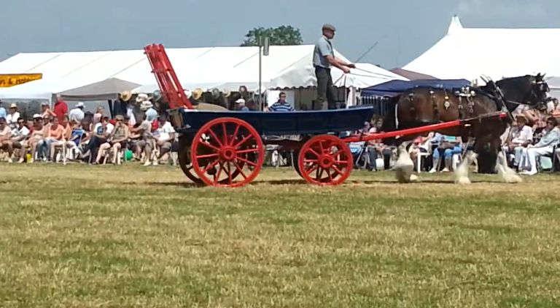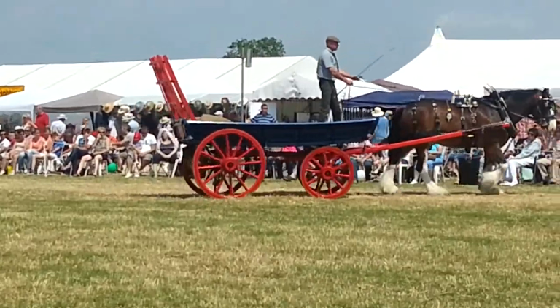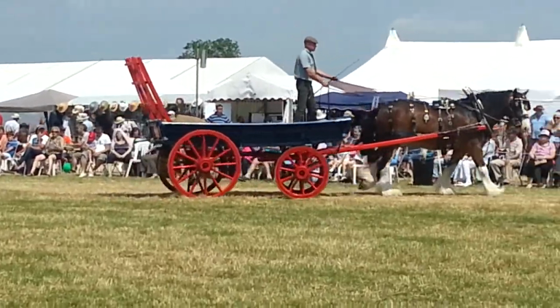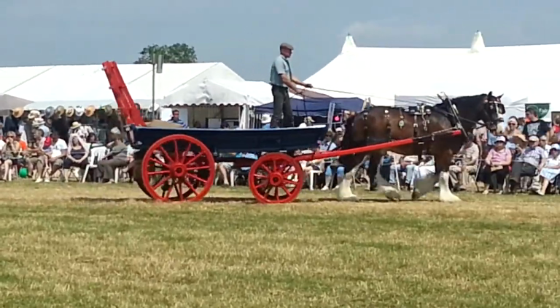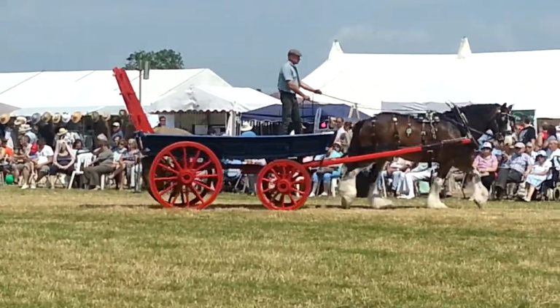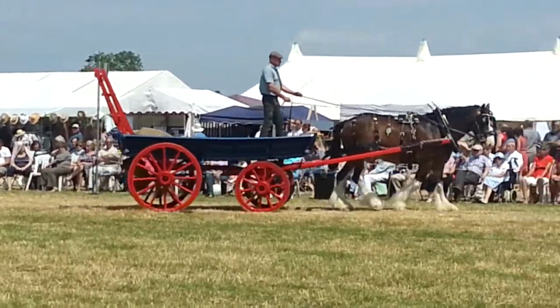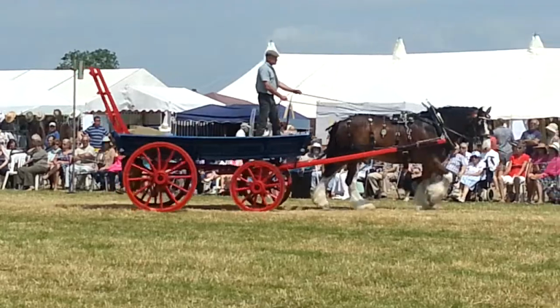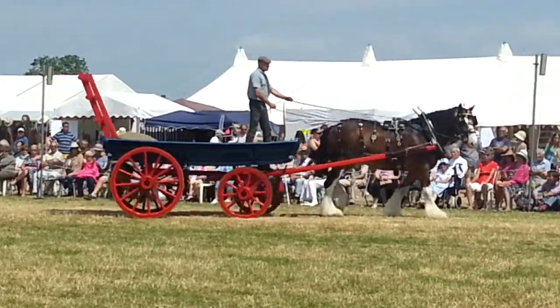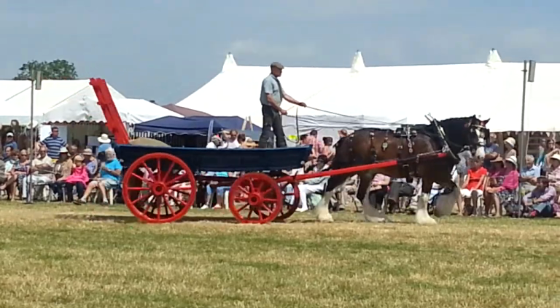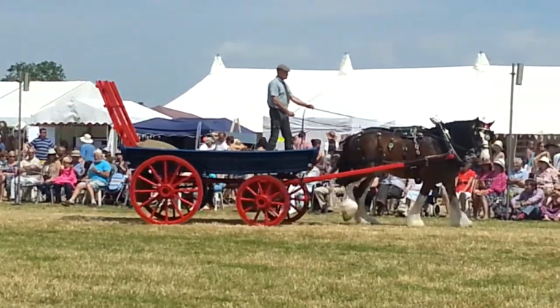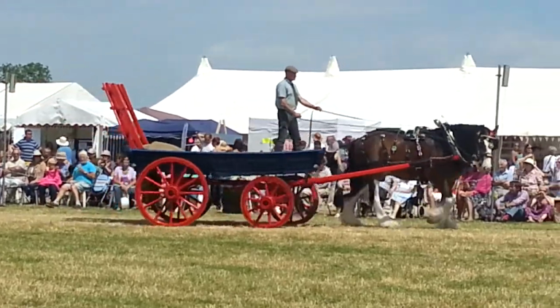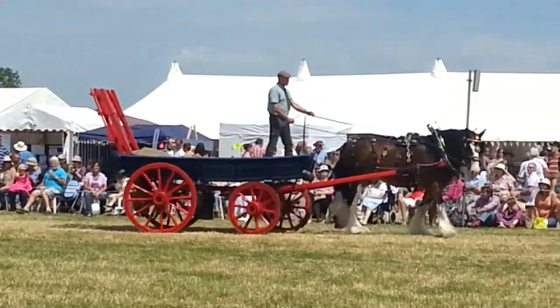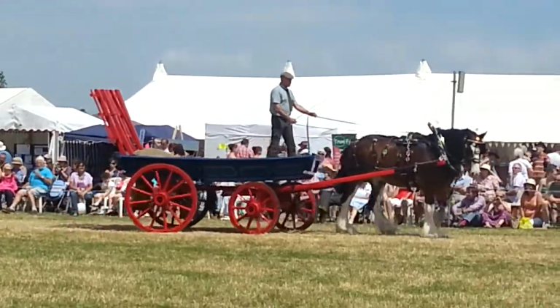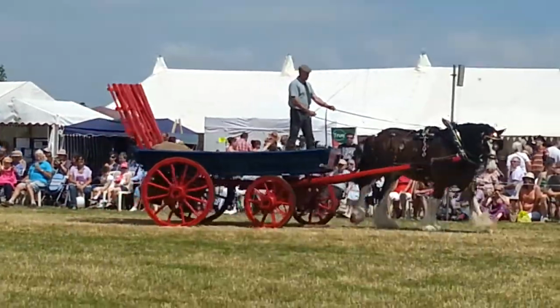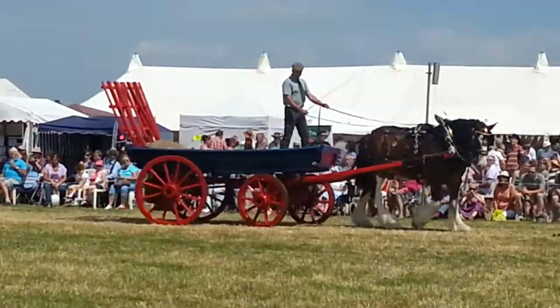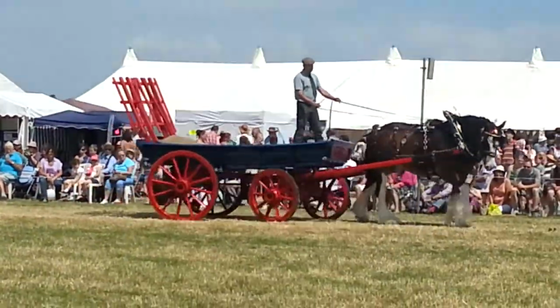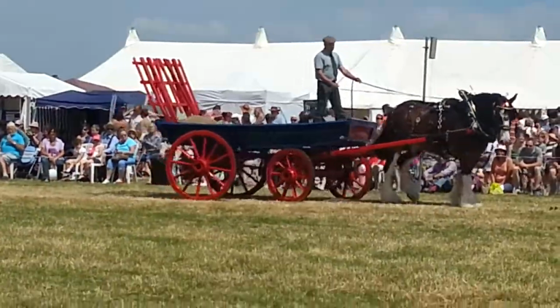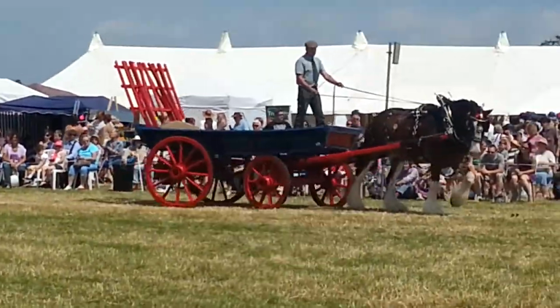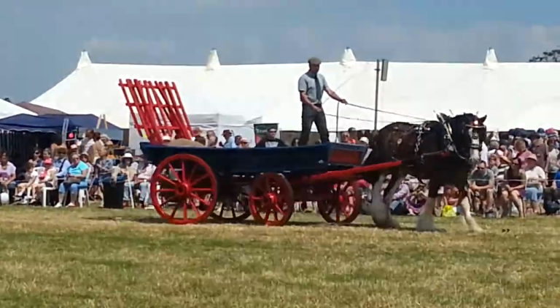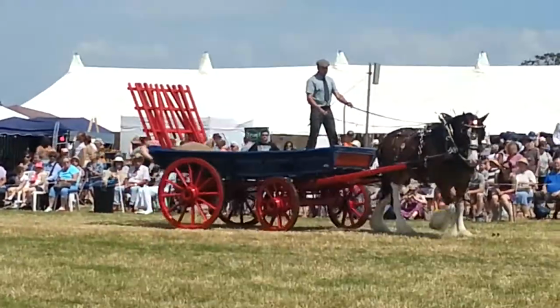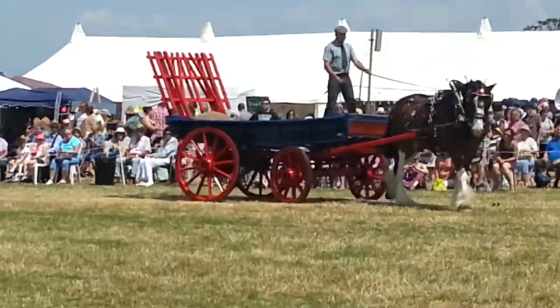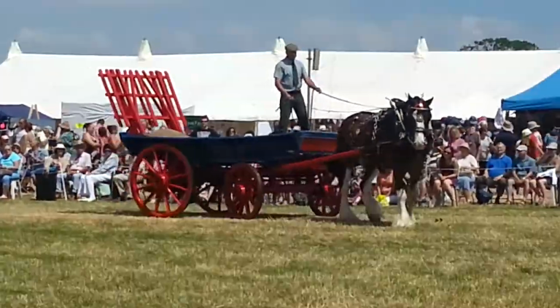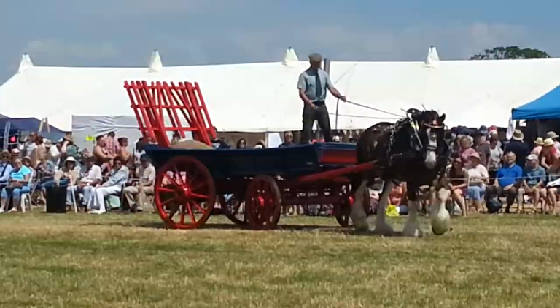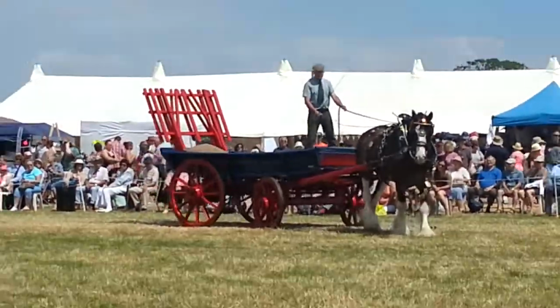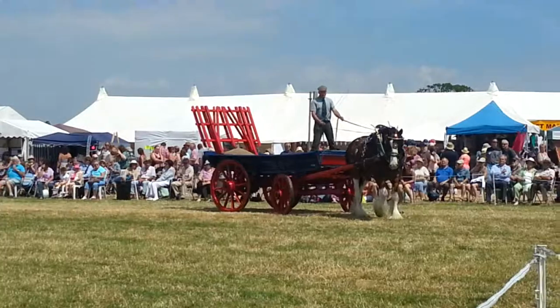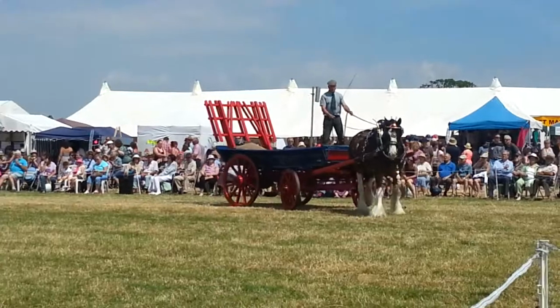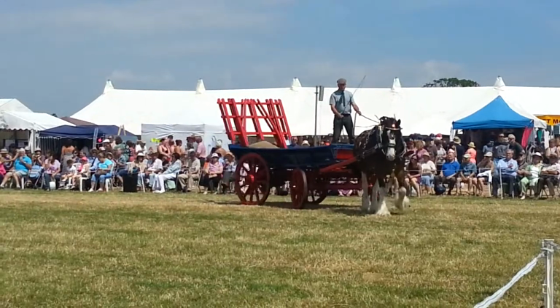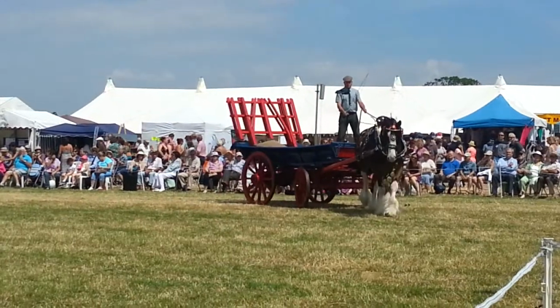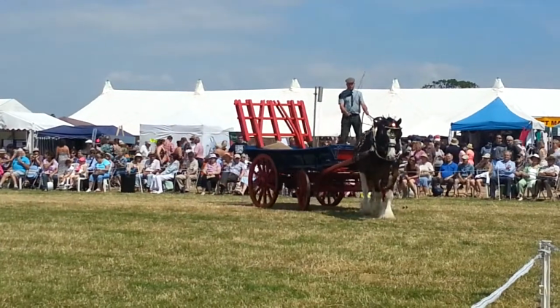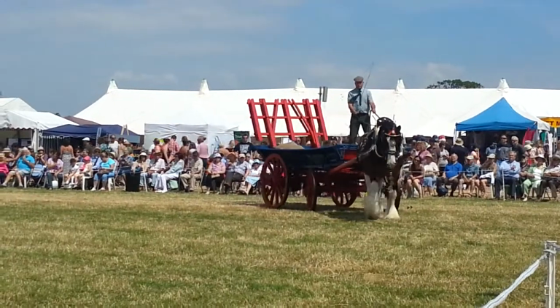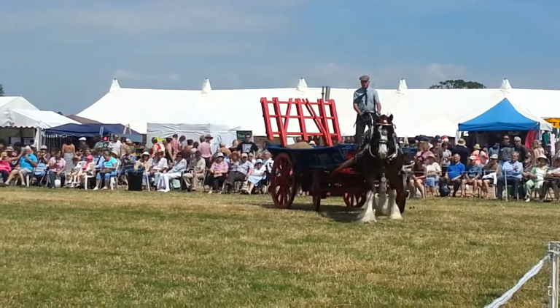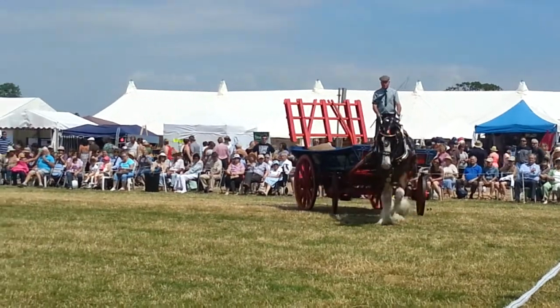Also on the back of the wagon there are some ropes, so that when the wagon is fully loaded, you can tie the load down securely, because you don't want to get halfway home and then lose all your load.